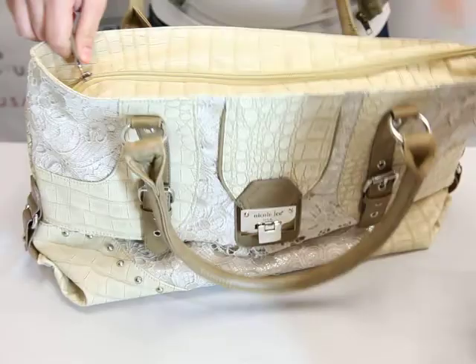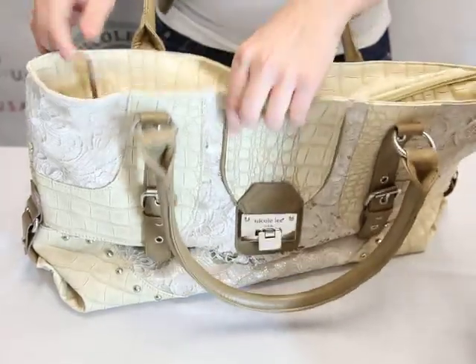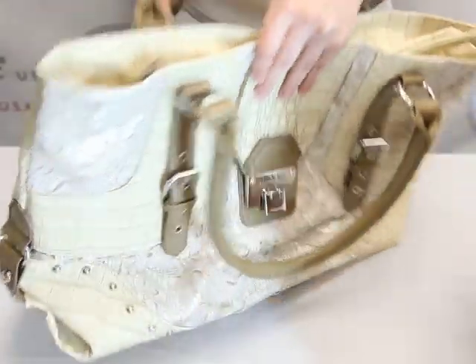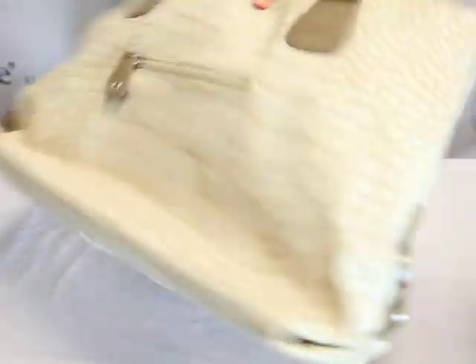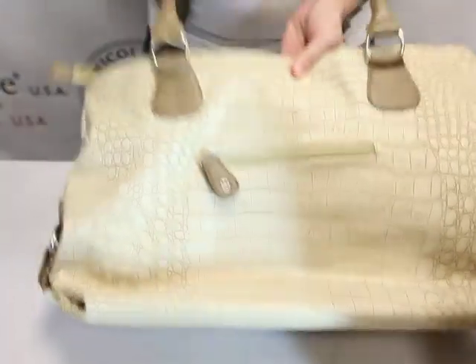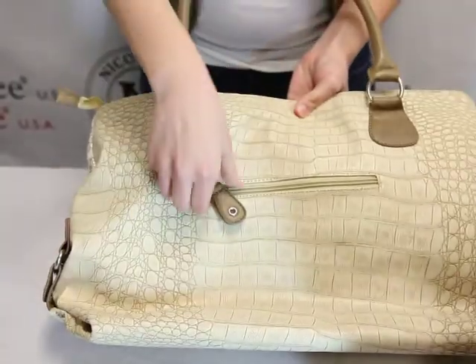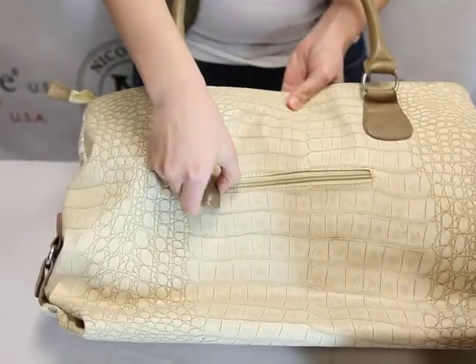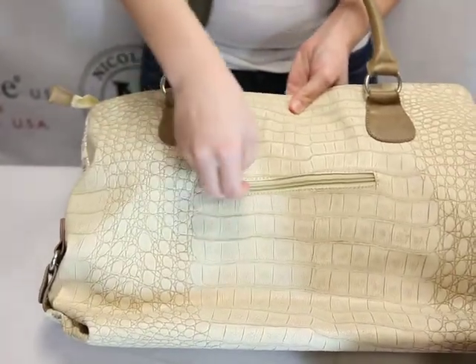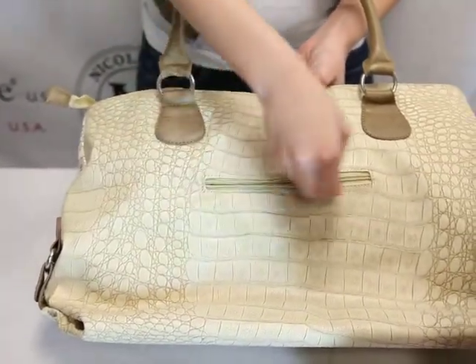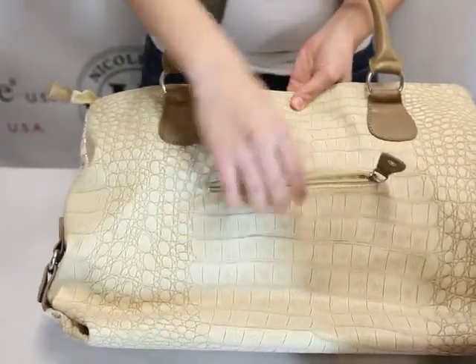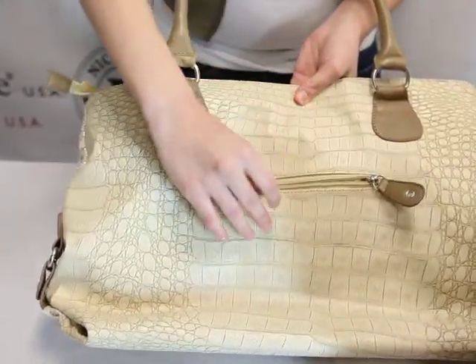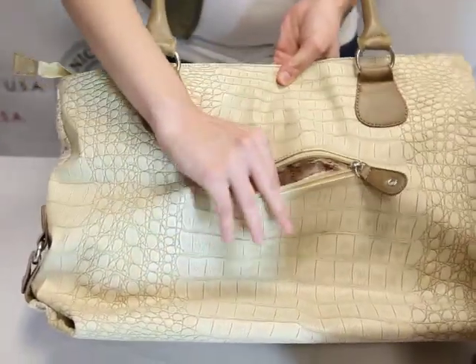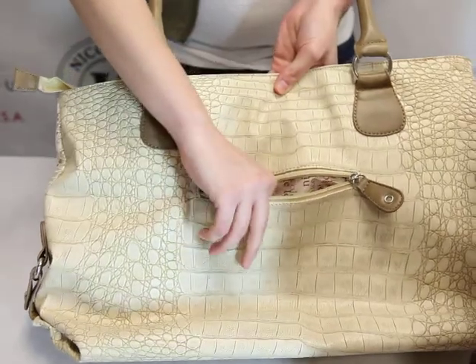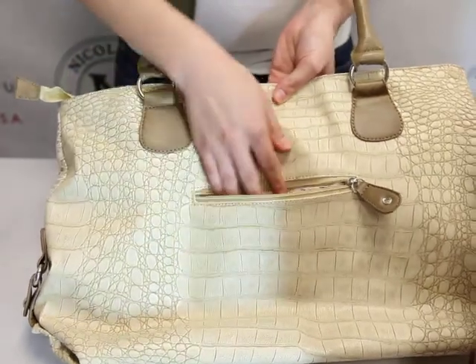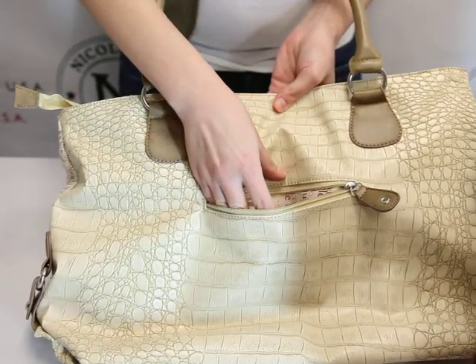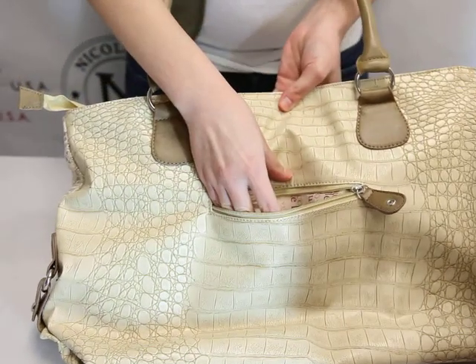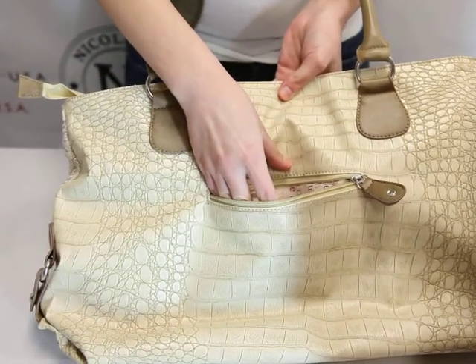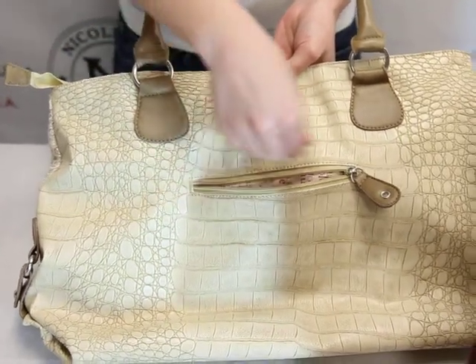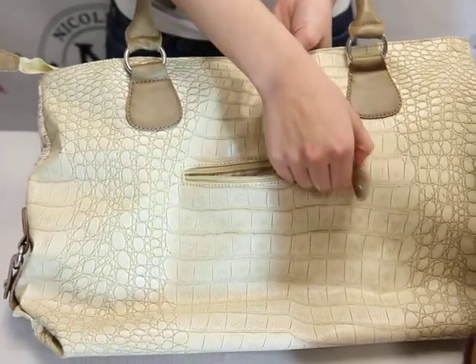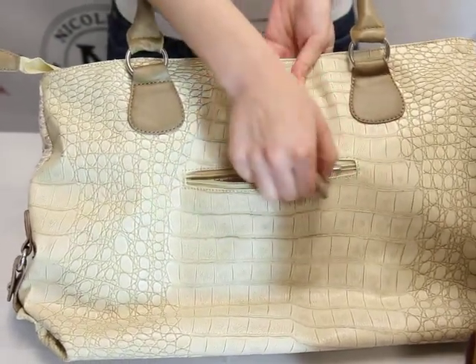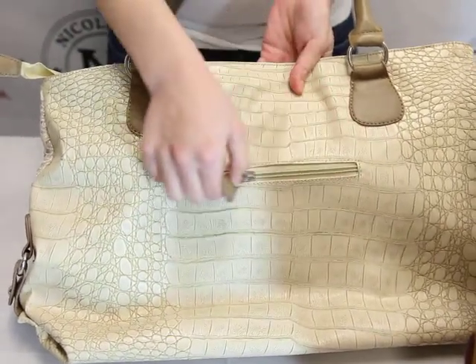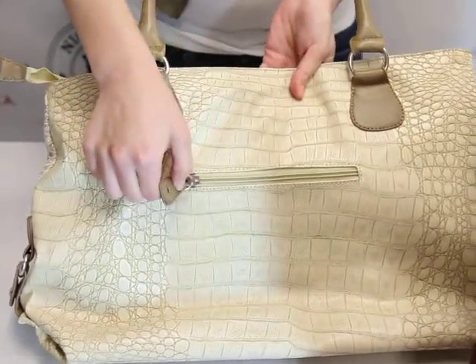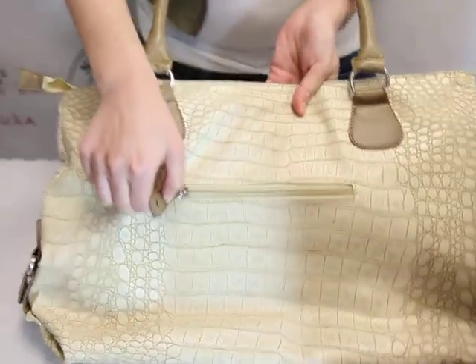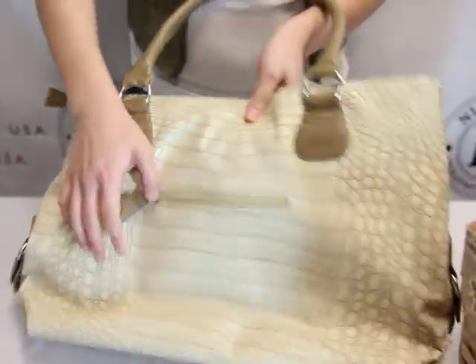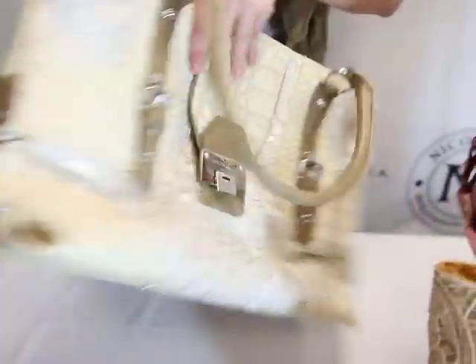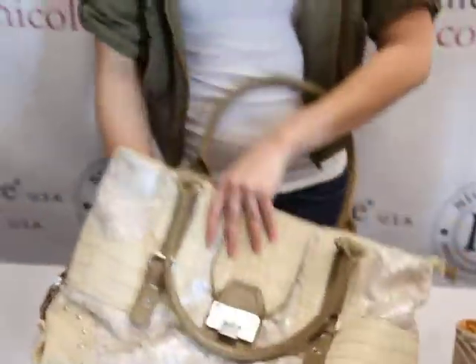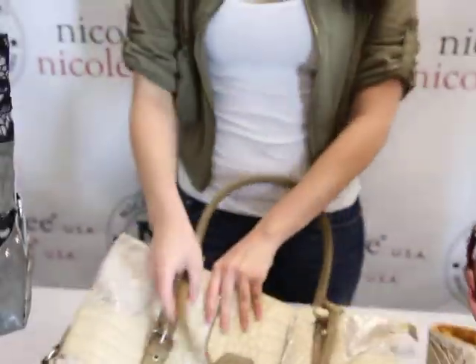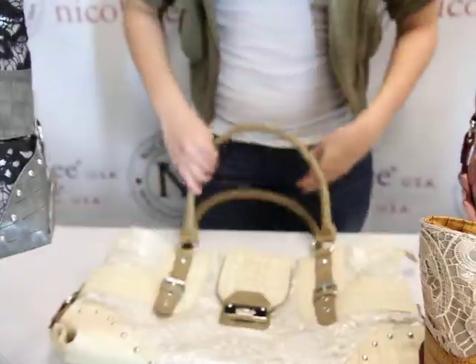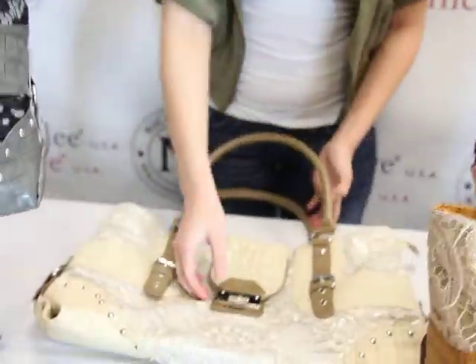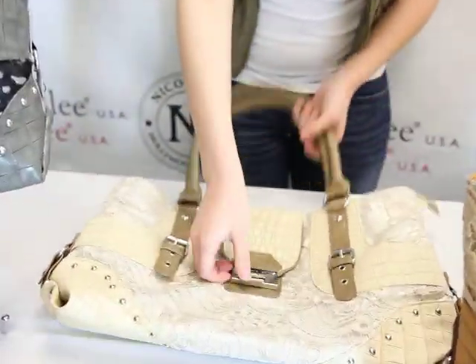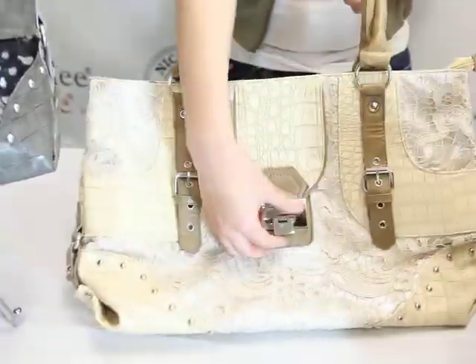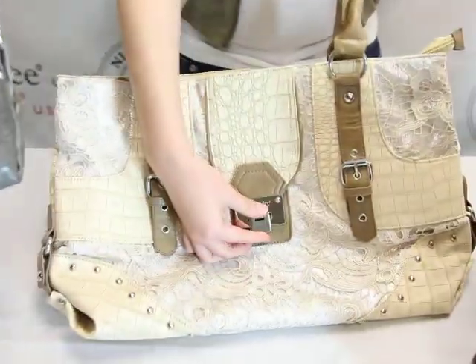In the back, we have another zipper pocket that reveals the Nicole Lee signature lining. In the front, we also have the Nicole Lee nameplate as well.